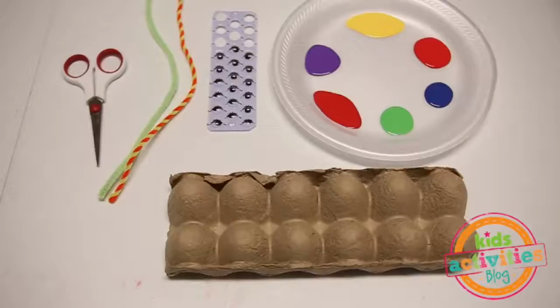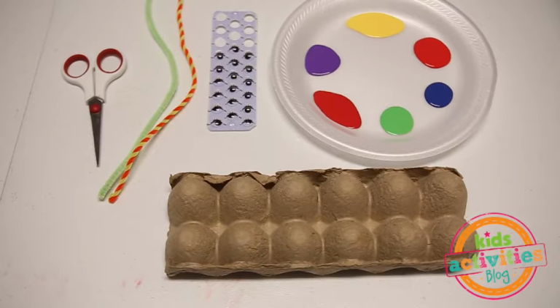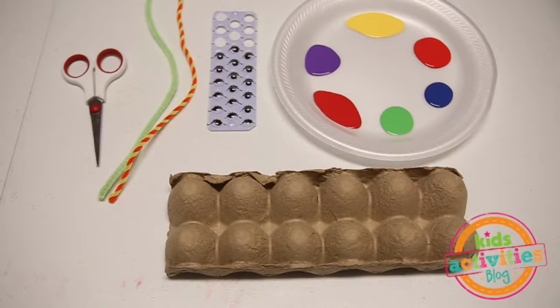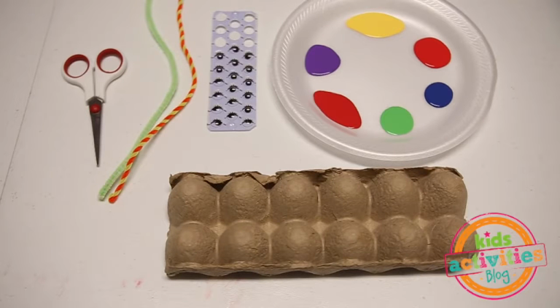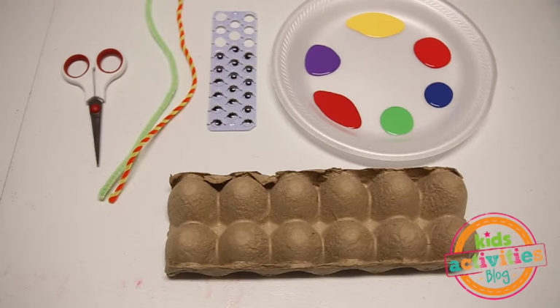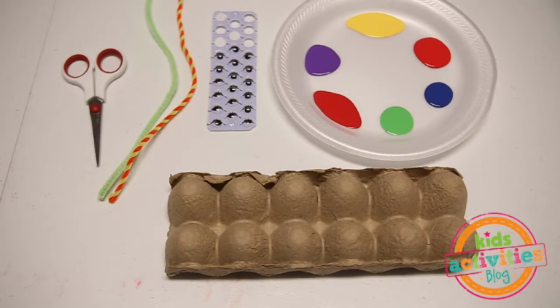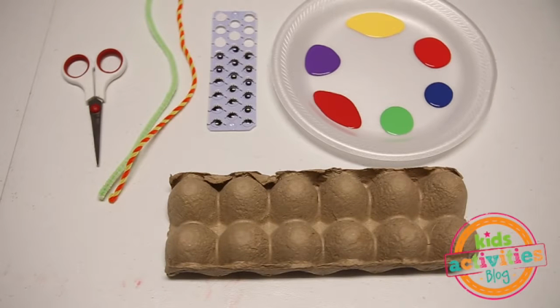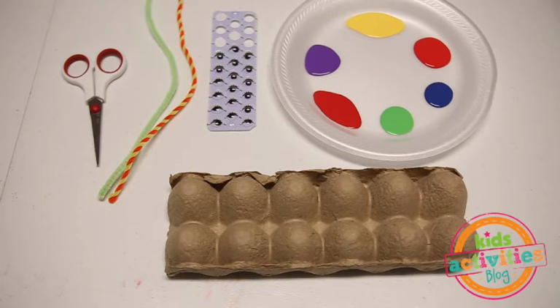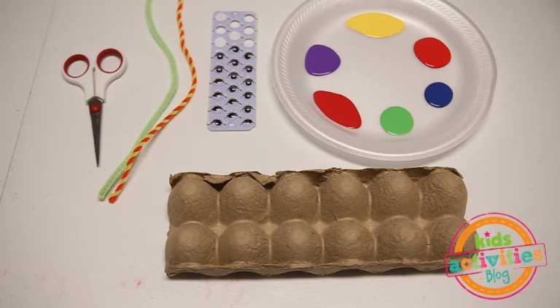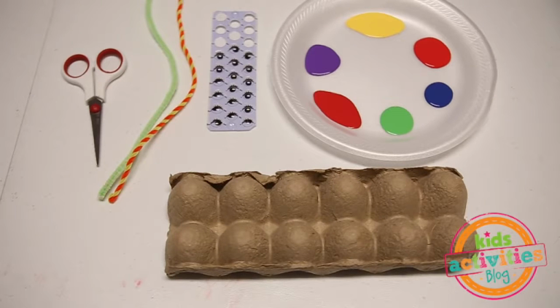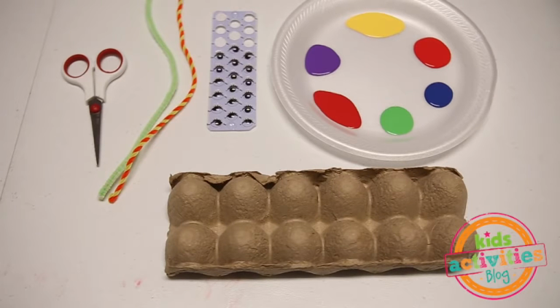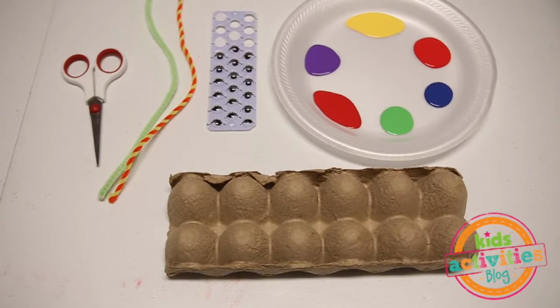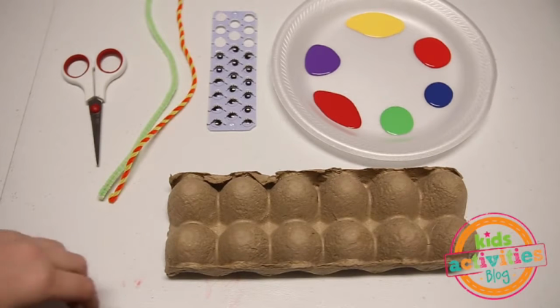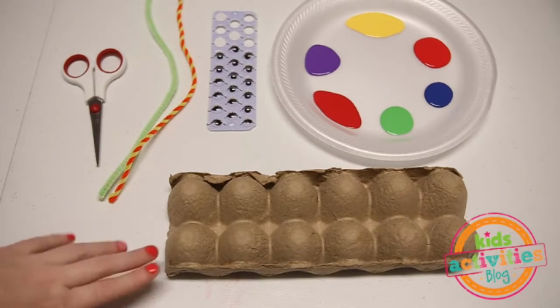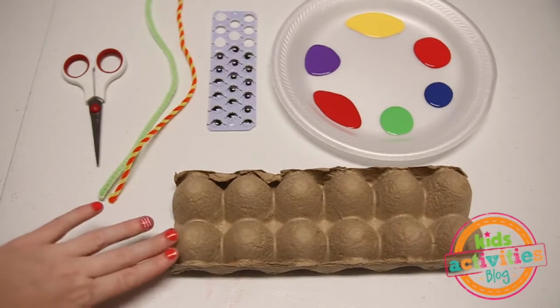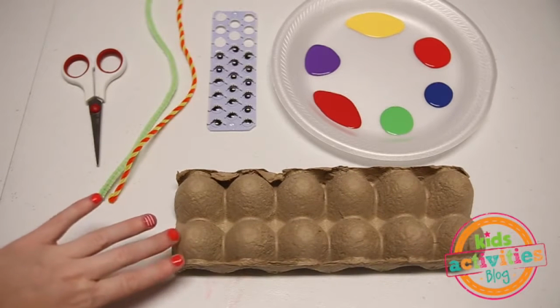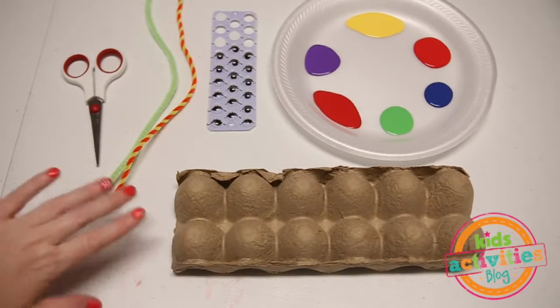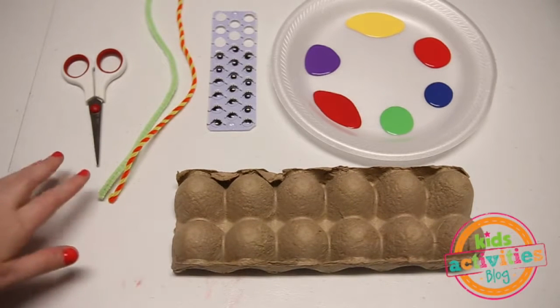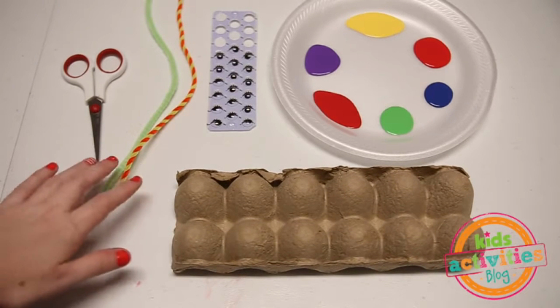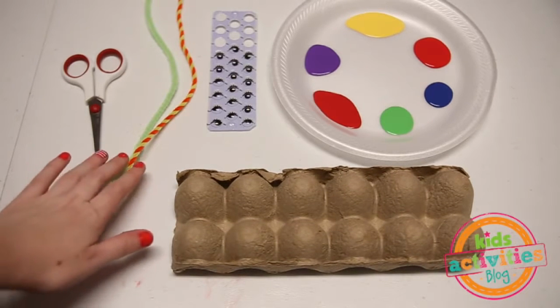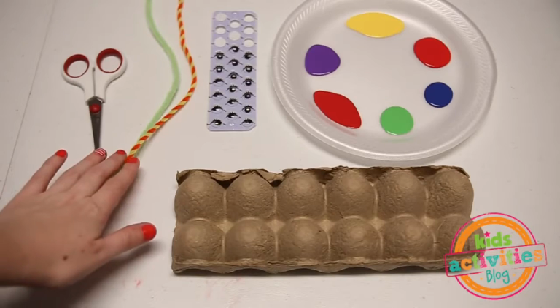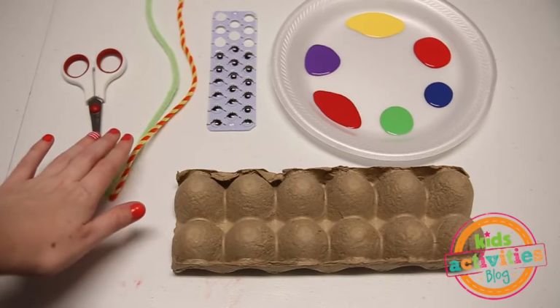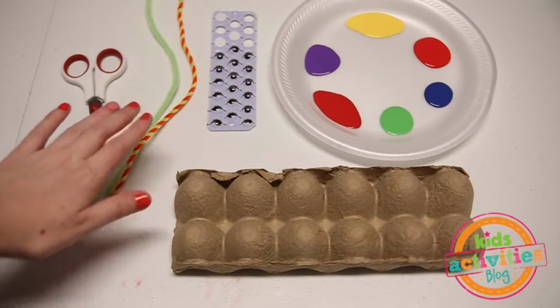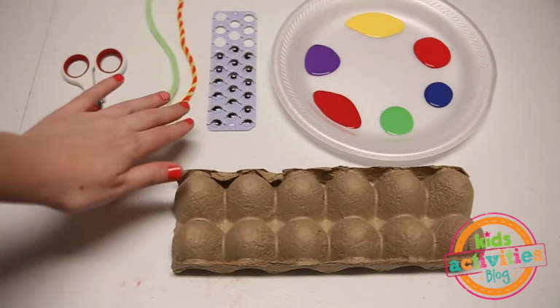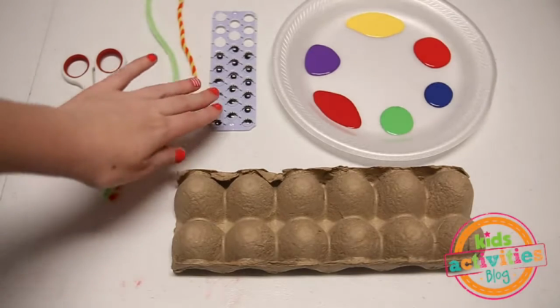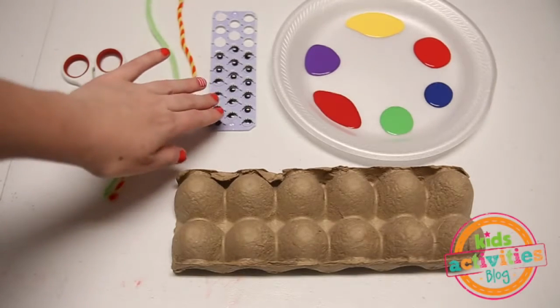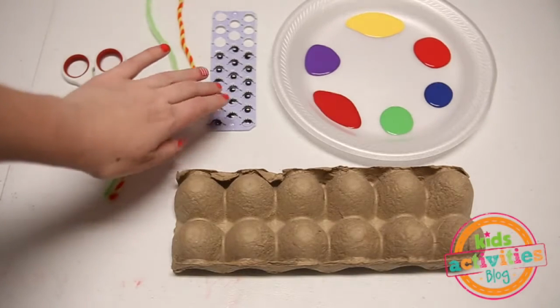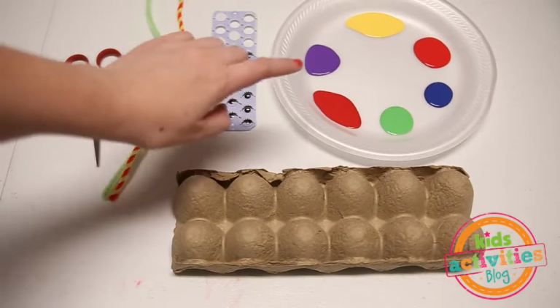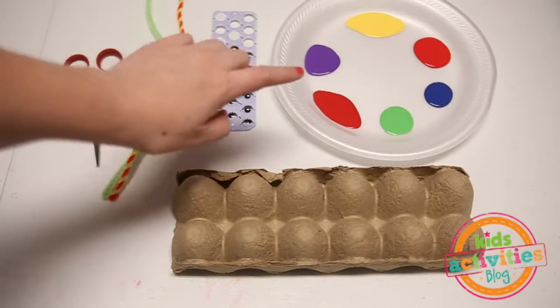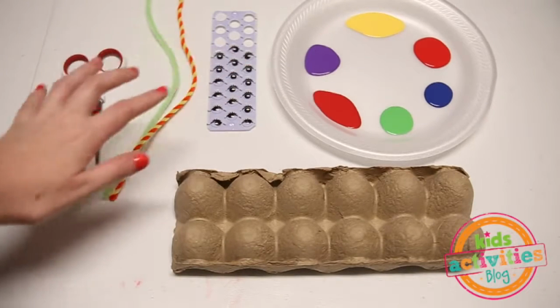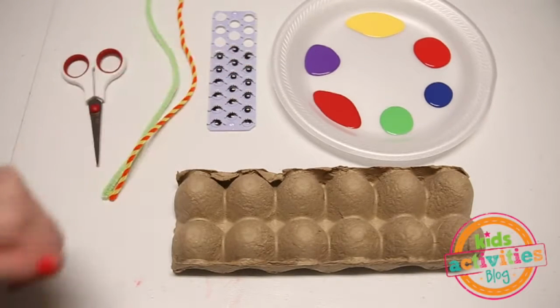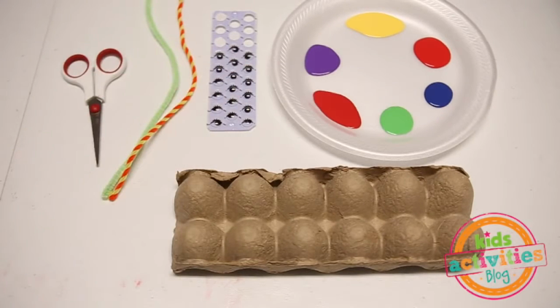To make our fun caterpillars, we're going to need an egg carton, some pipe cleaners, googly eyes, paint and scissors.